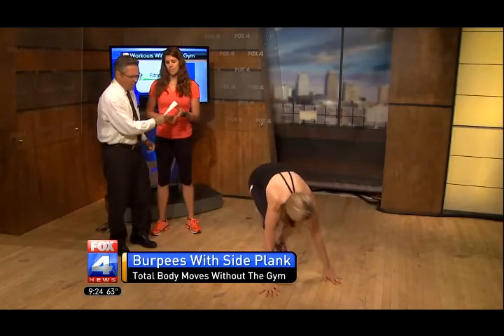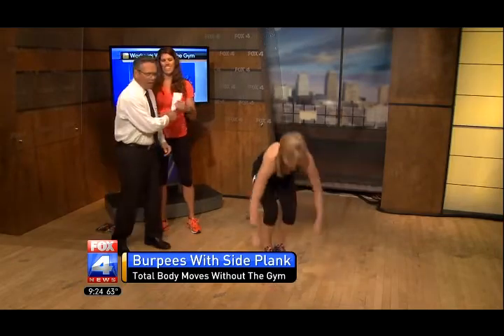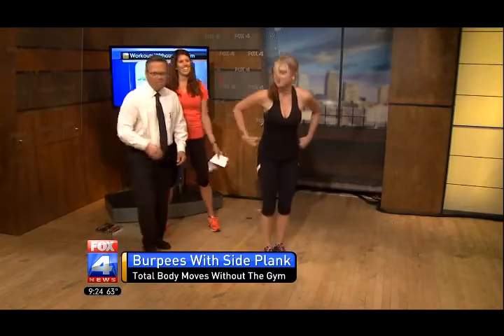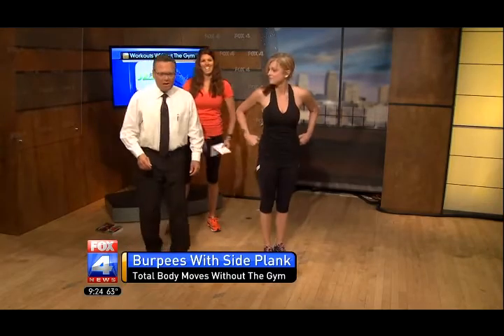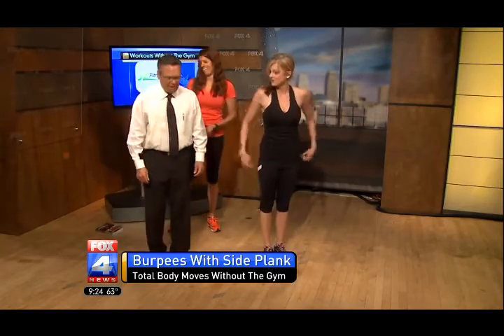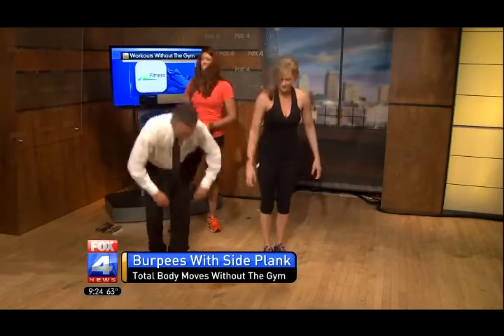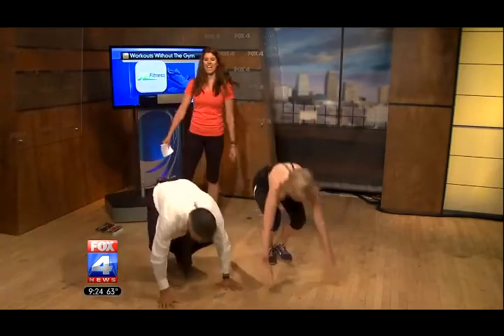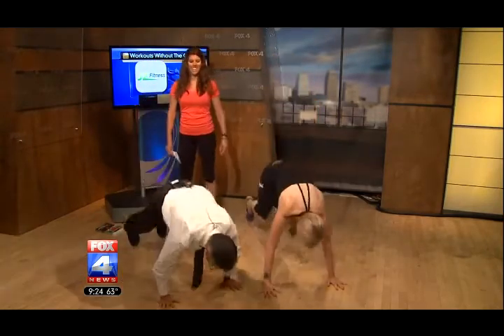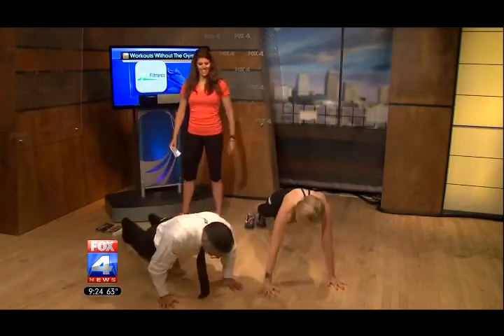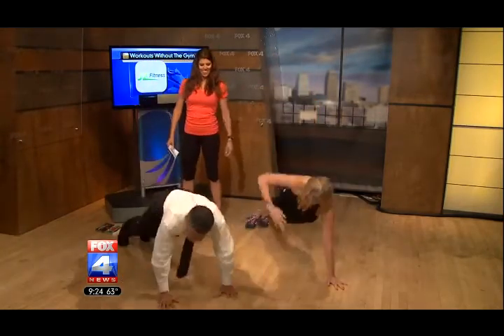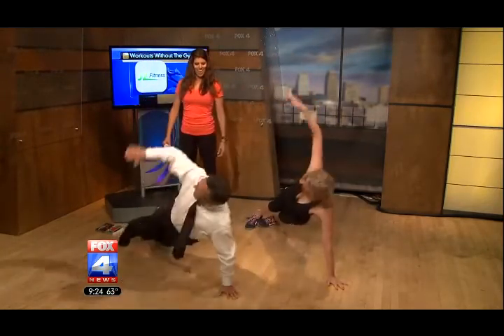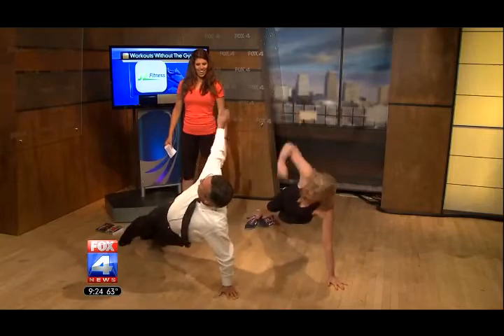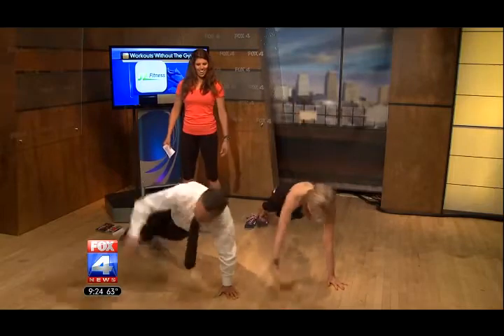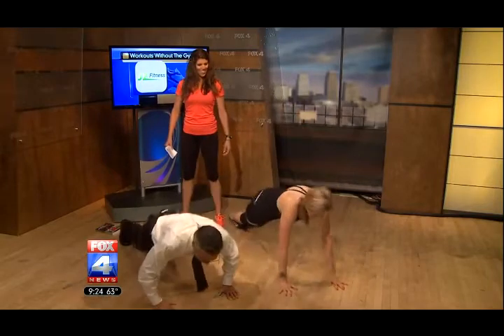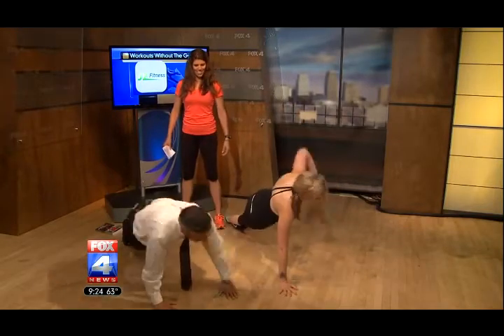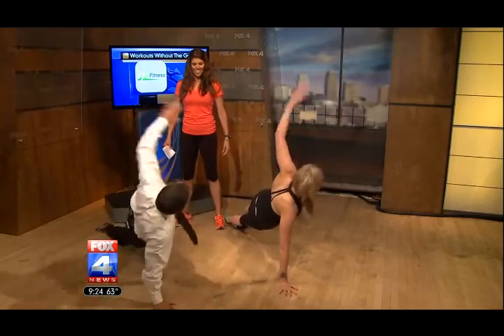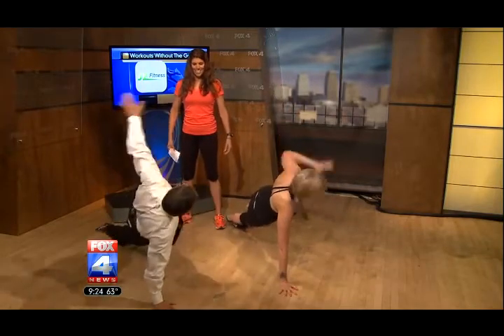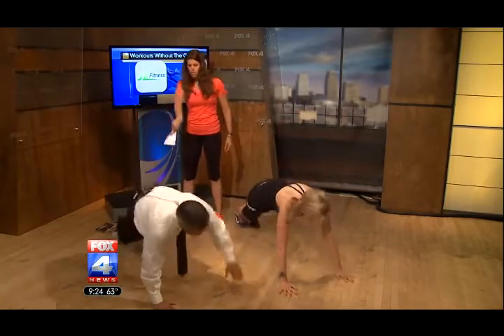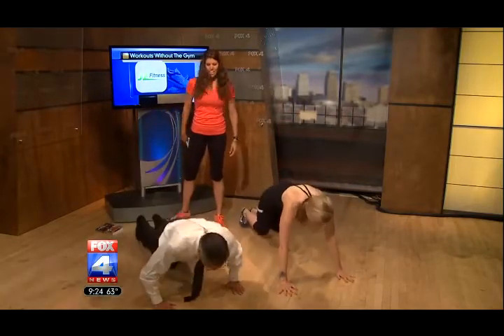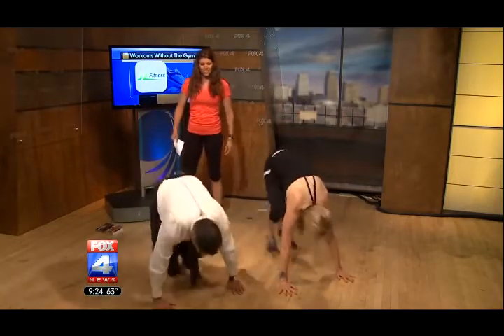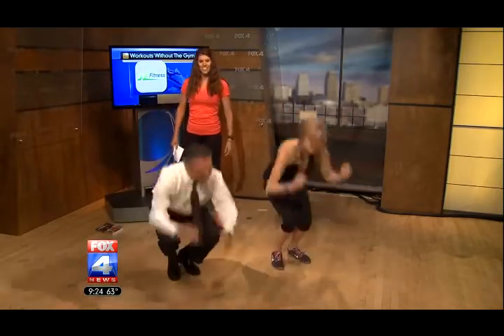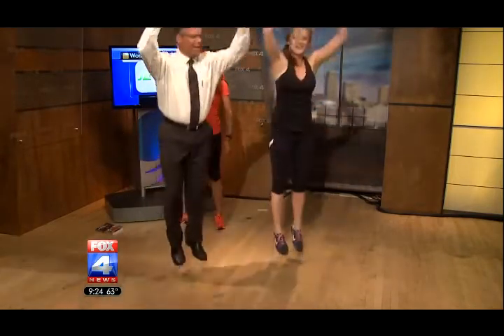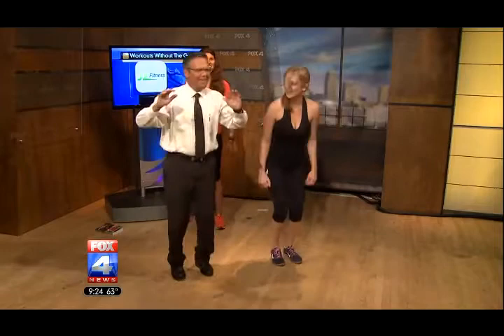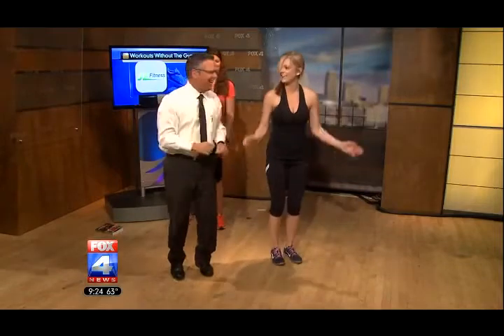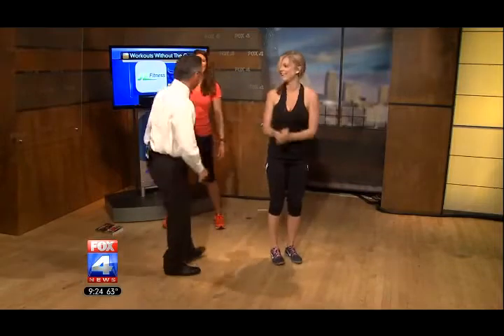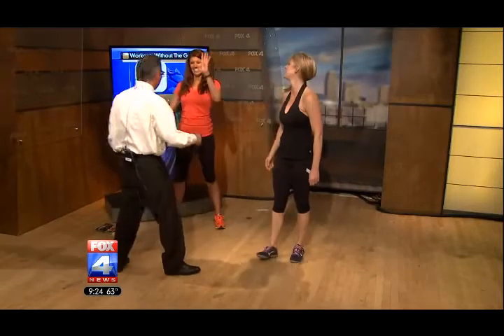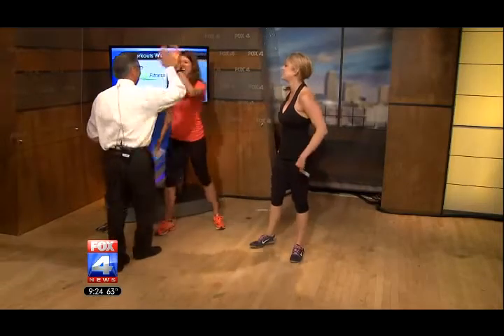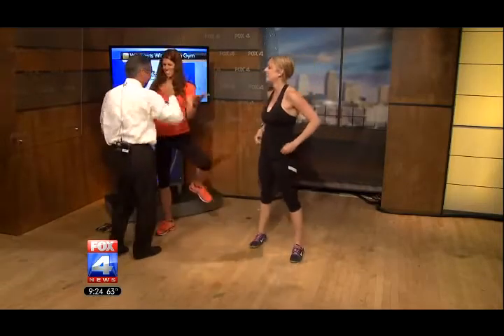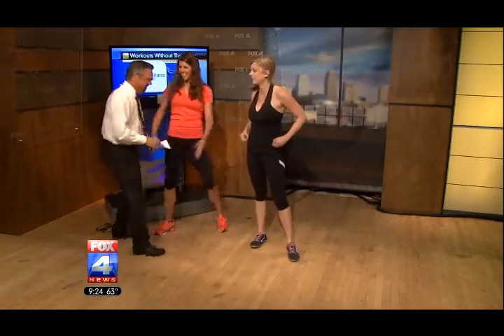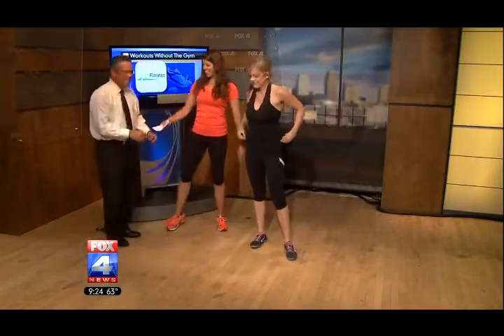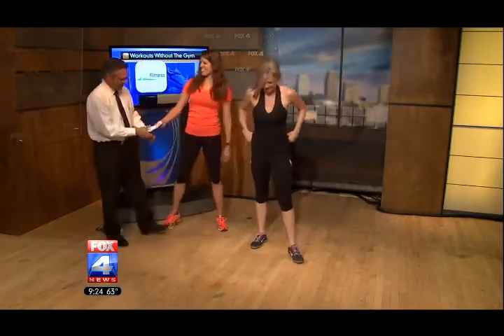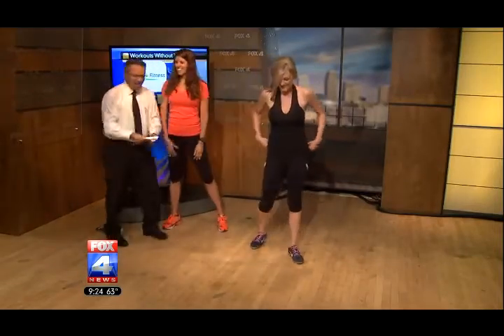I'm going to try it. Are you ready? Let's see what you've got, Nick. Whoa! Look at you. And then over this one — get that push-up in, Nick. Got it. All right. Good job. Nice. Awesome, man.